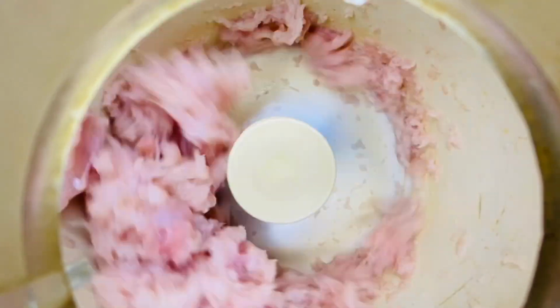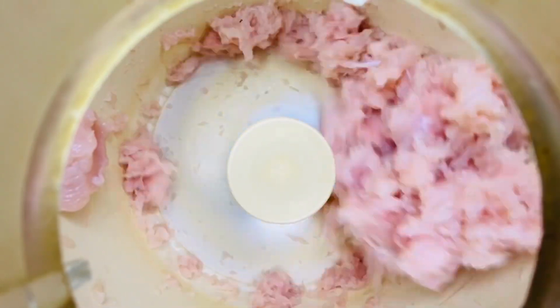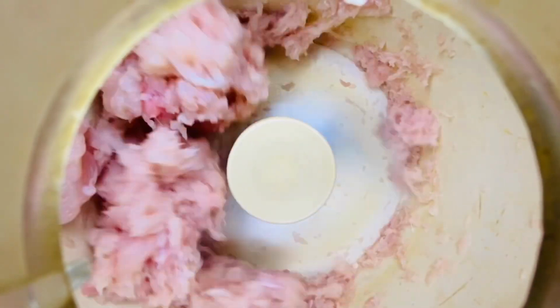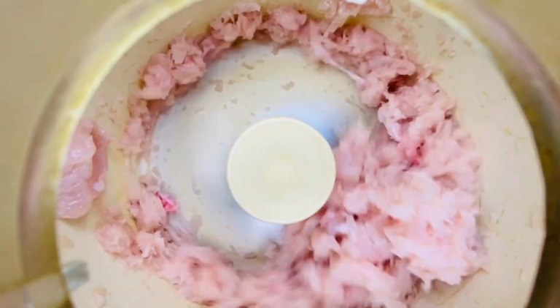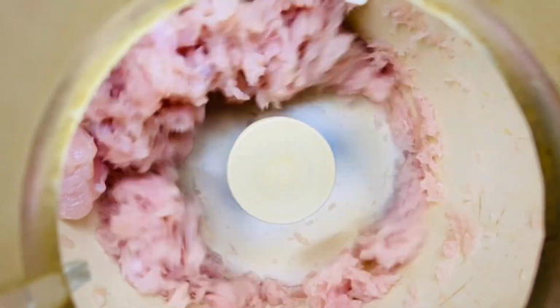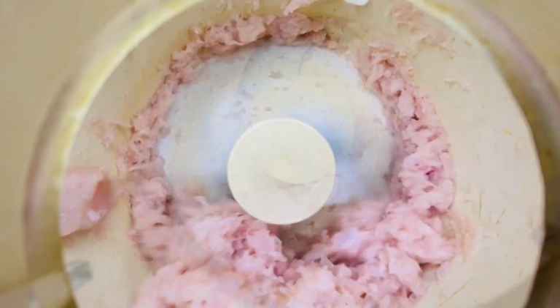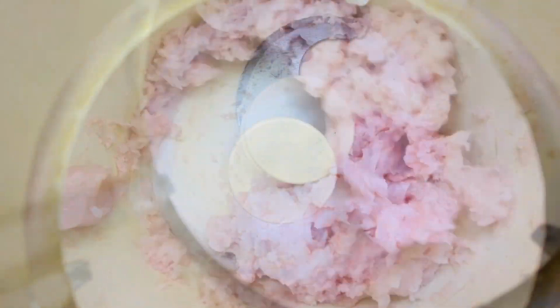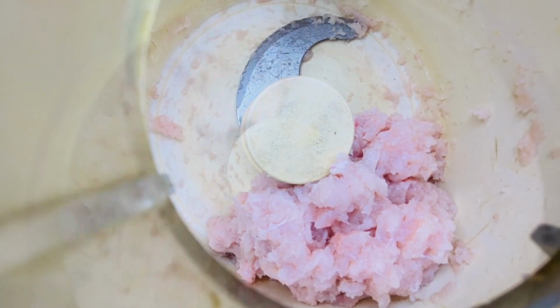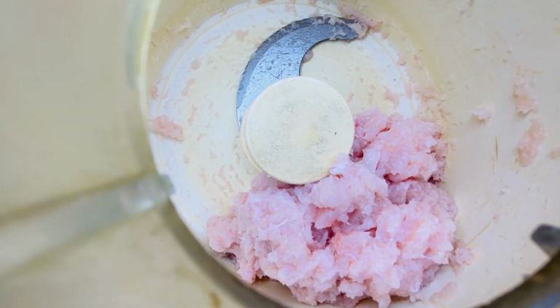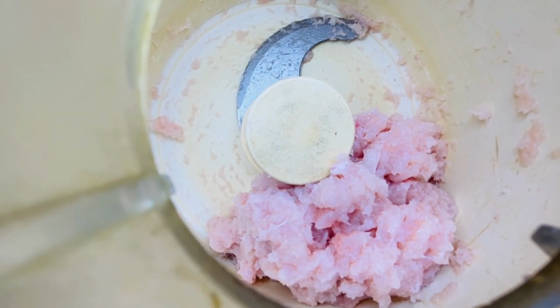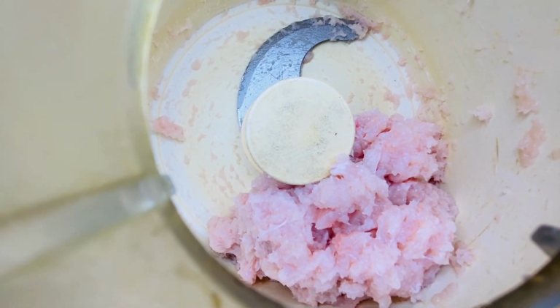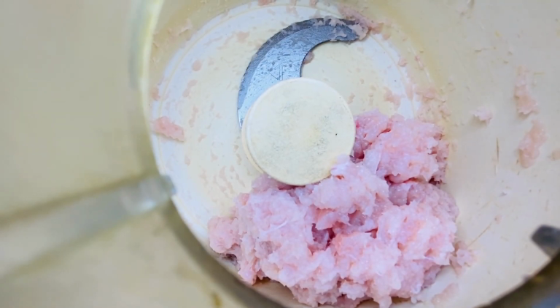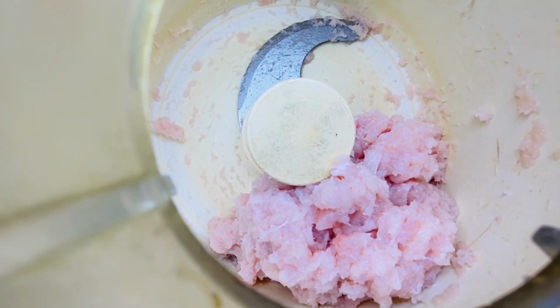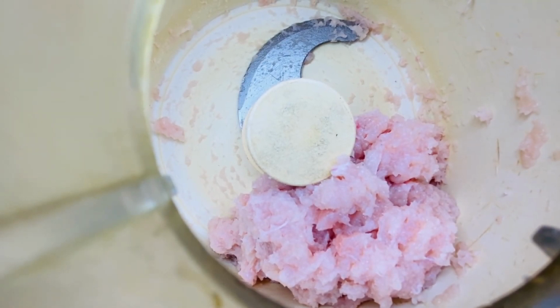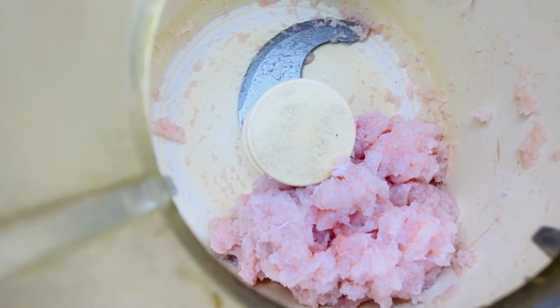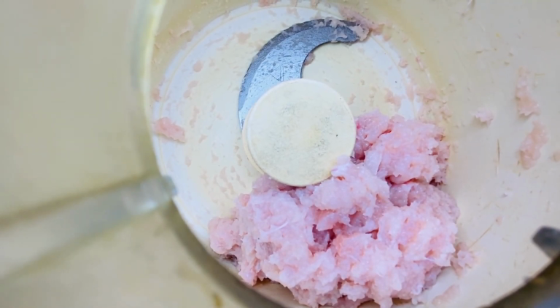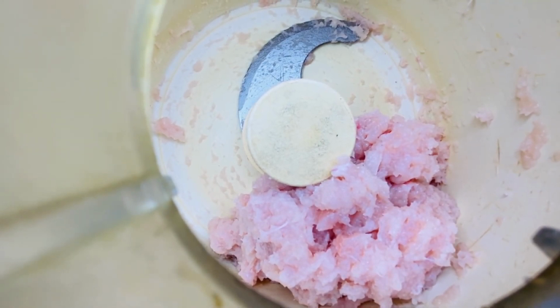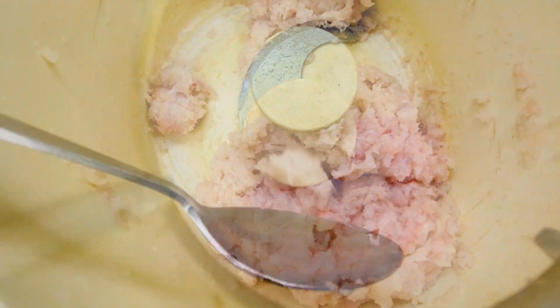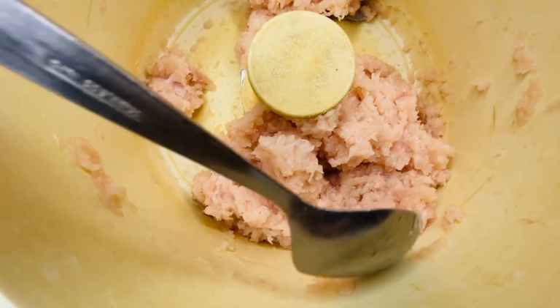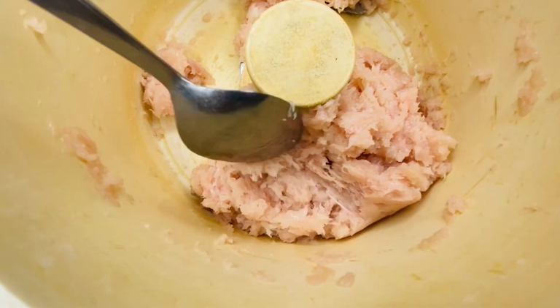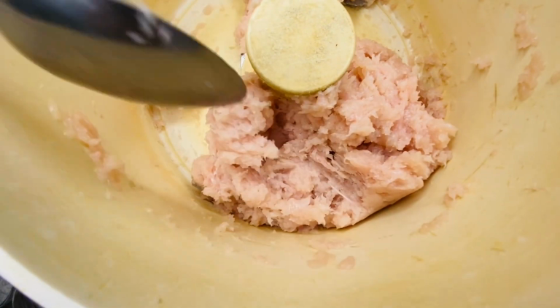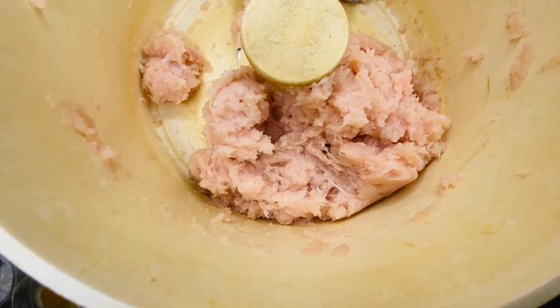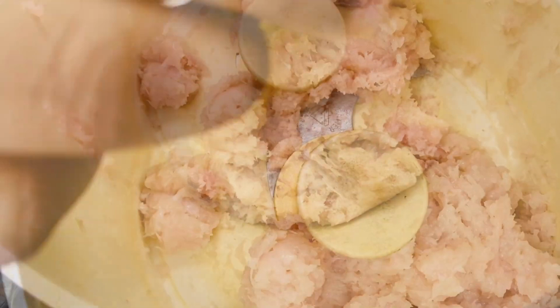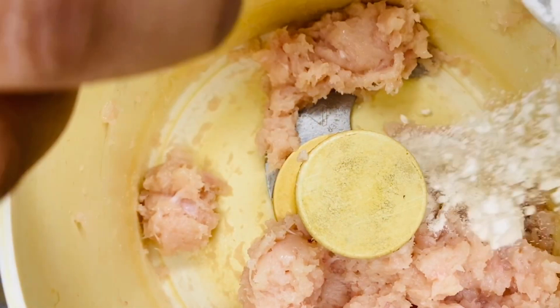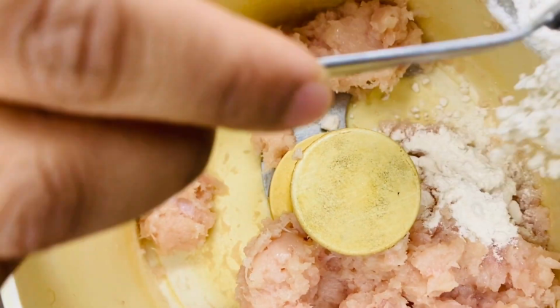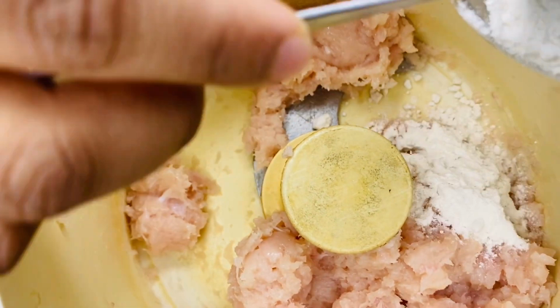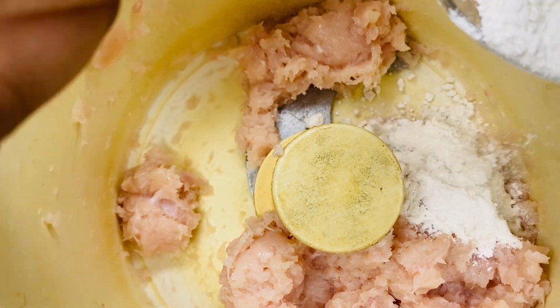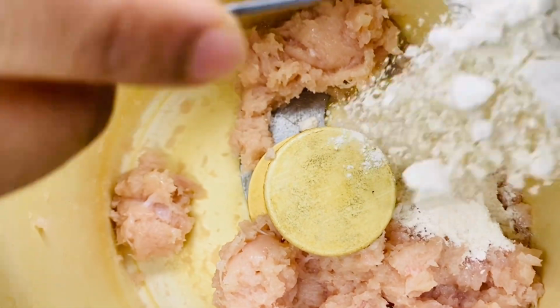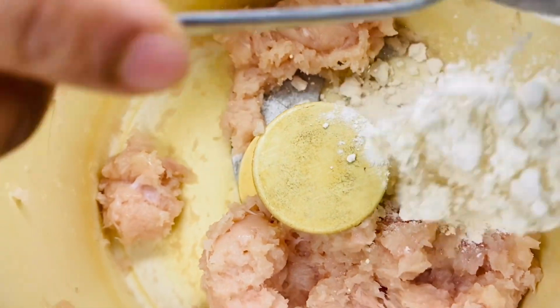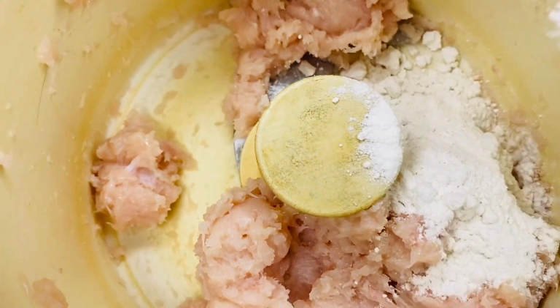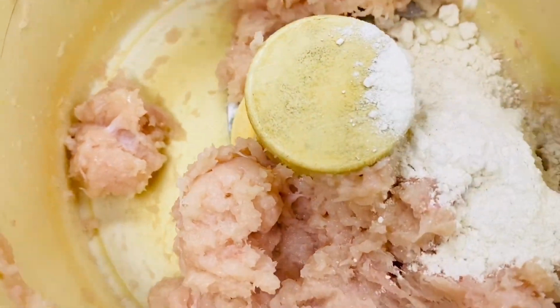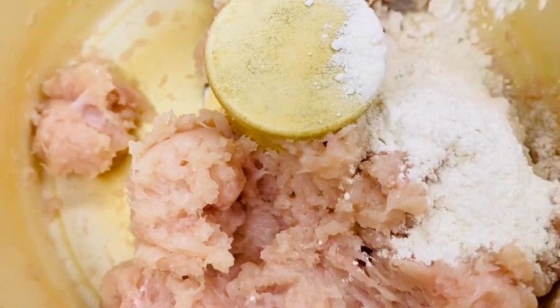You can use chicken mince for this. There are steps to shred the chicken — shredded chicken from fresh chicken is used here. We are also taking one cup of shrimp as an ingredient.